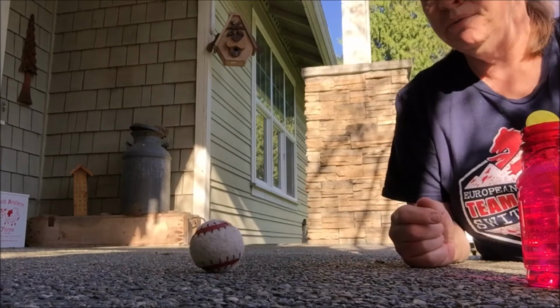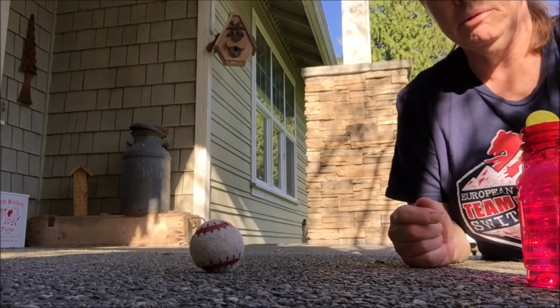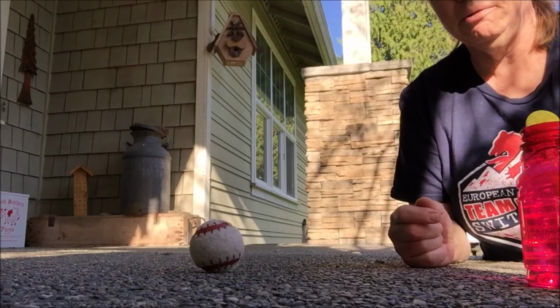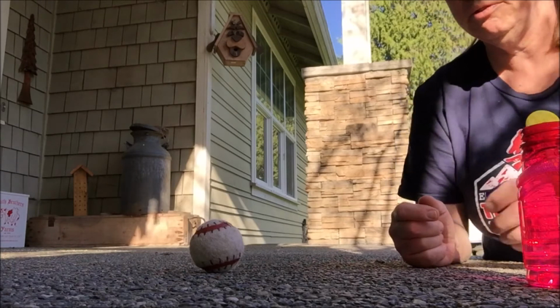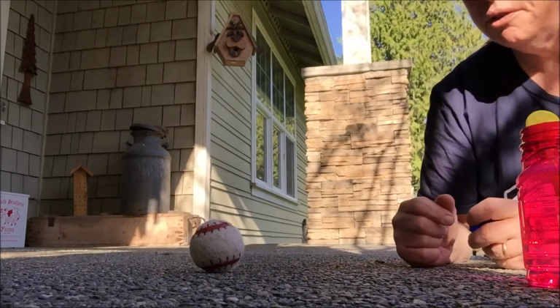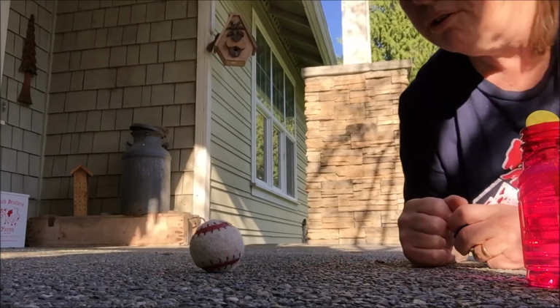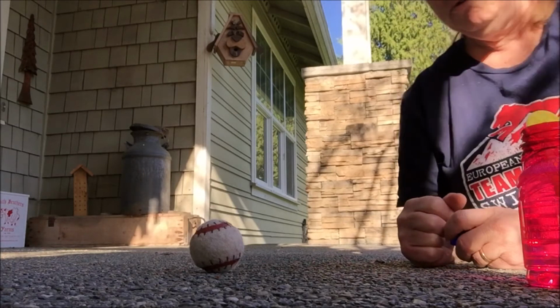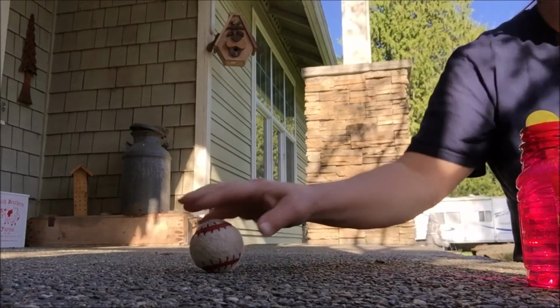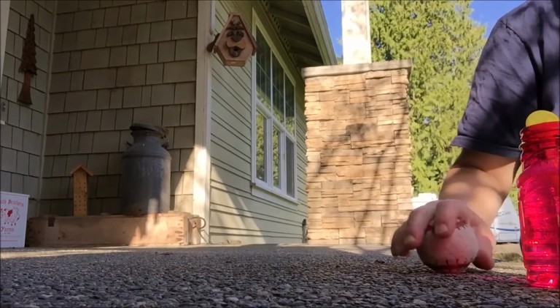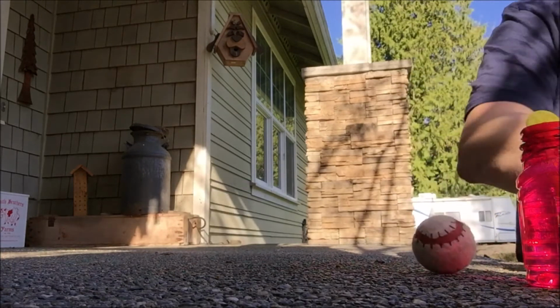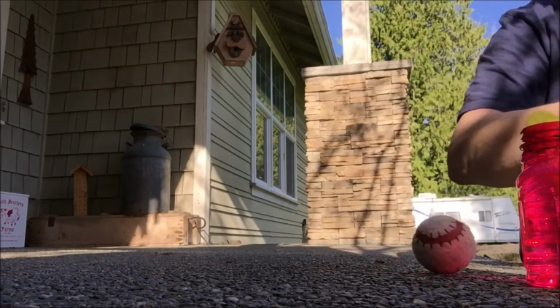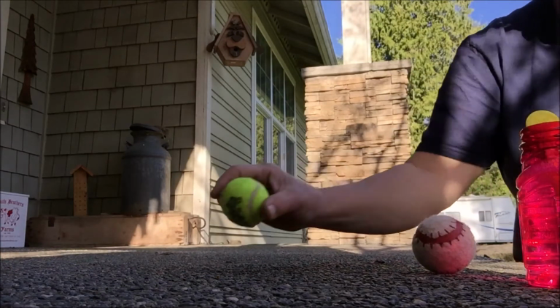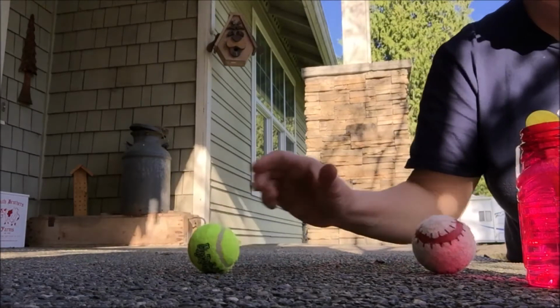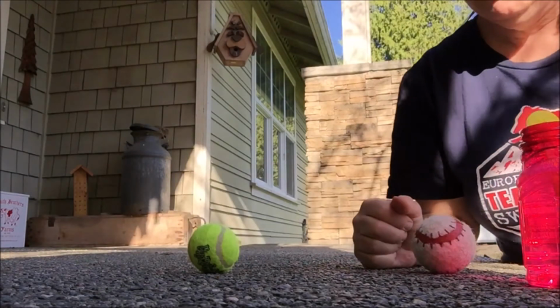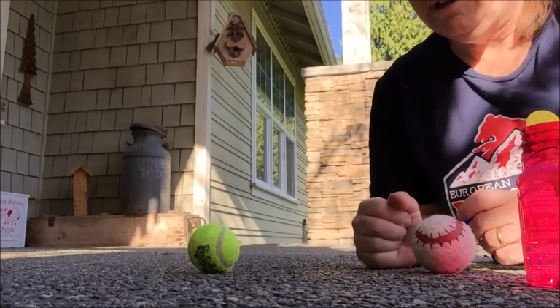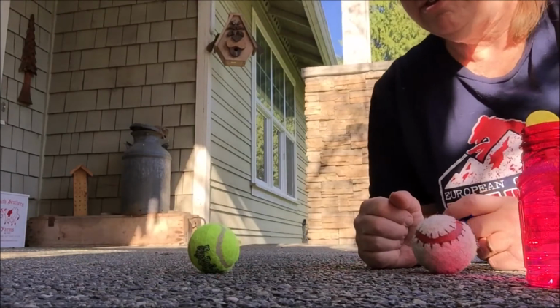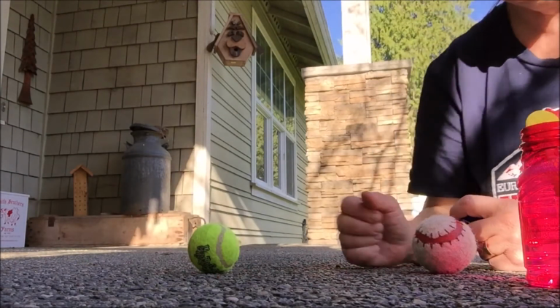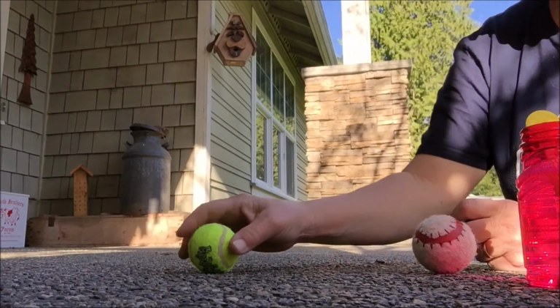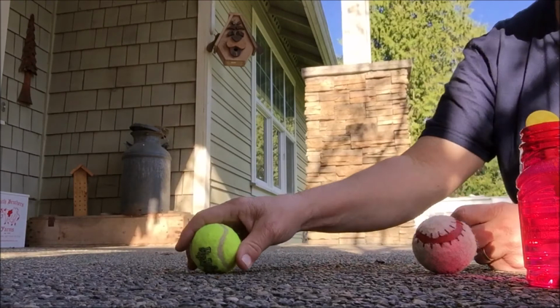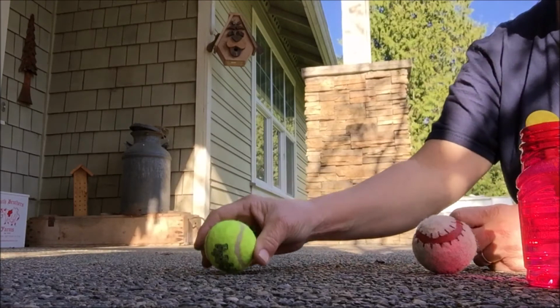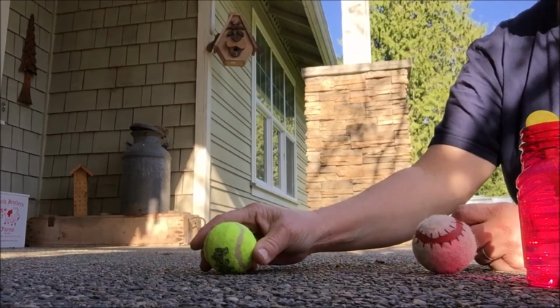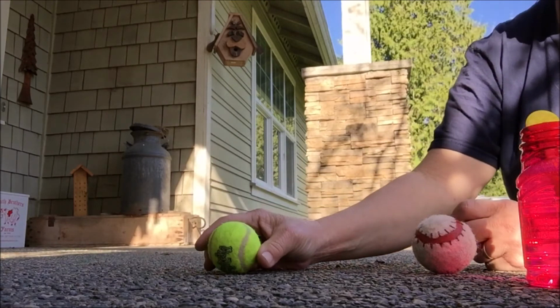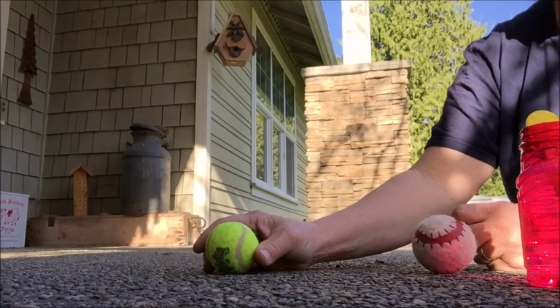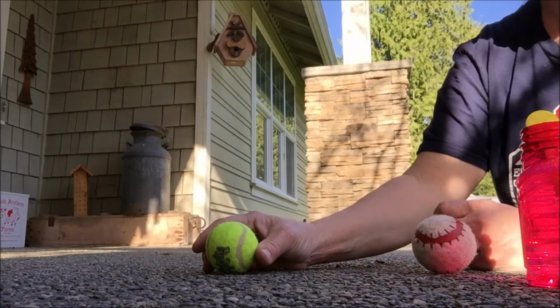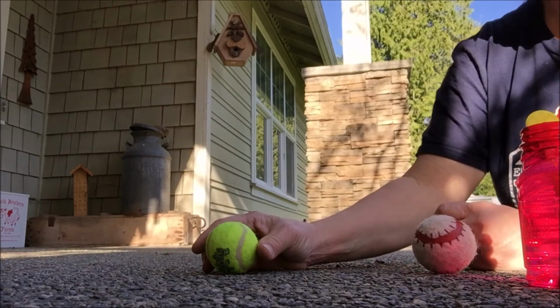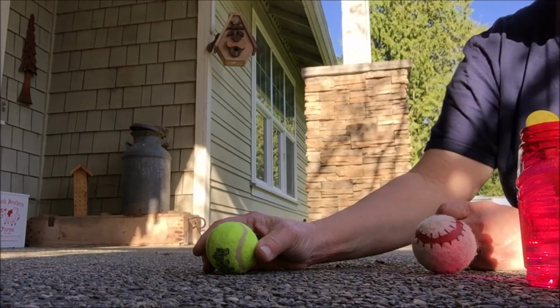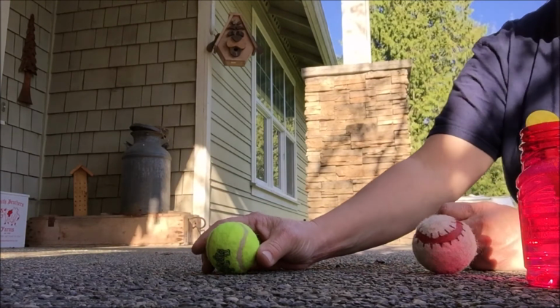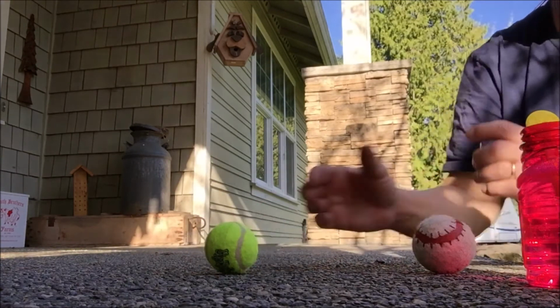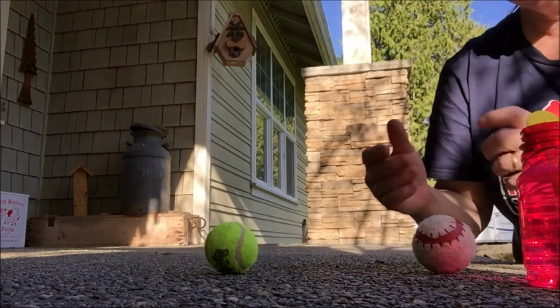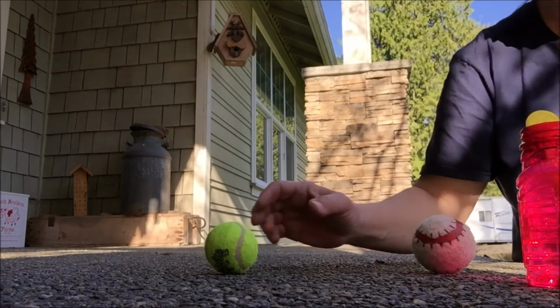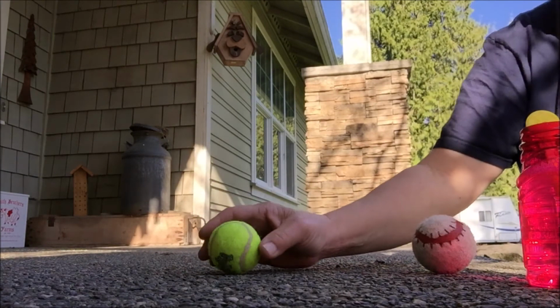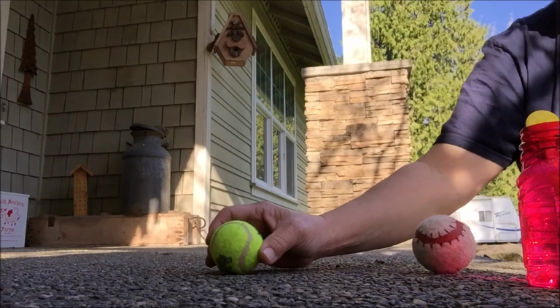All right, so we'll start with this. Yeah, I think you can see that better. So I'm going to throw it up and then try and click it as it hits the floor.